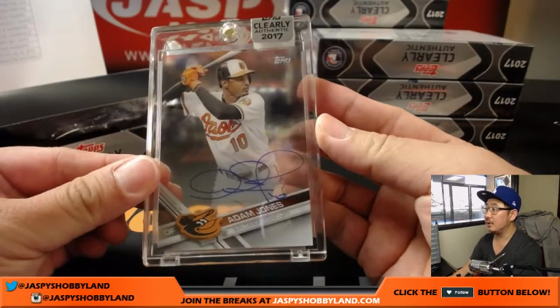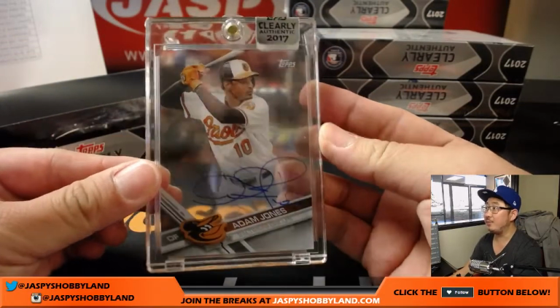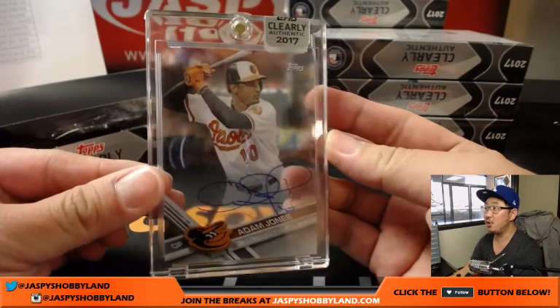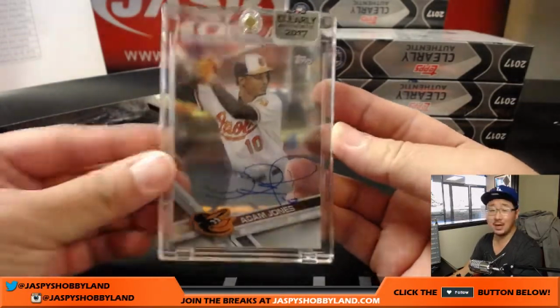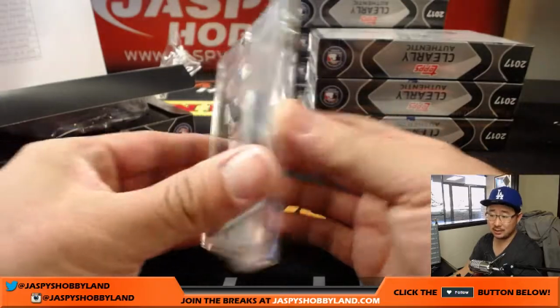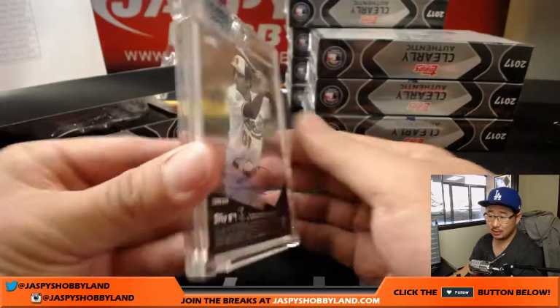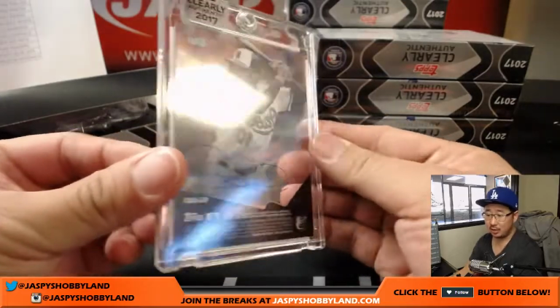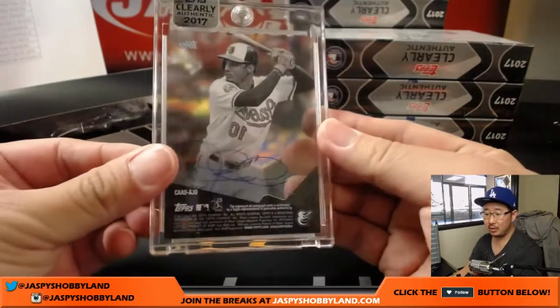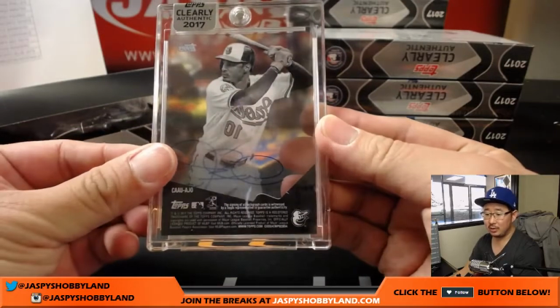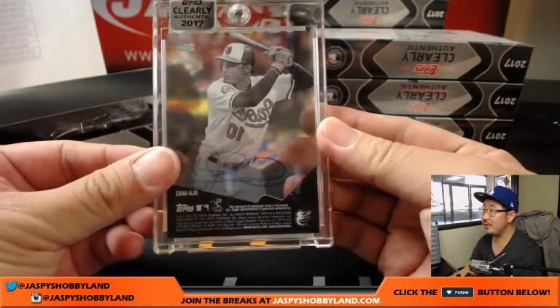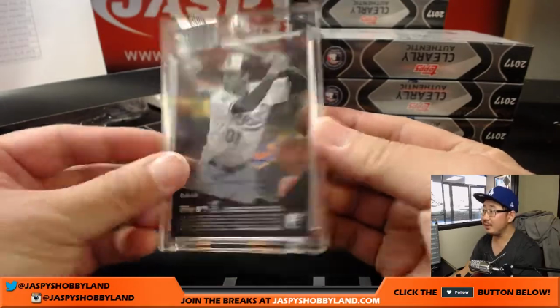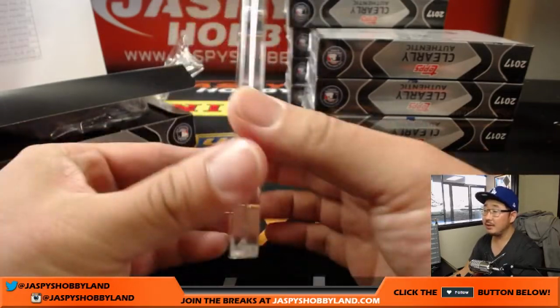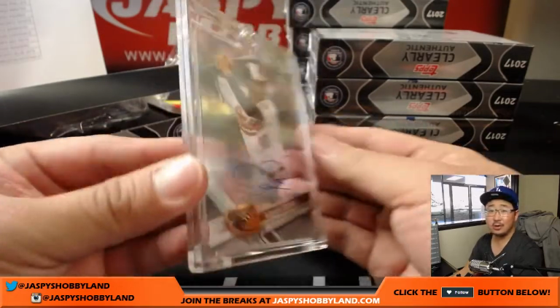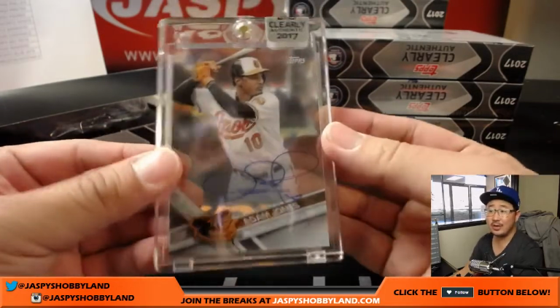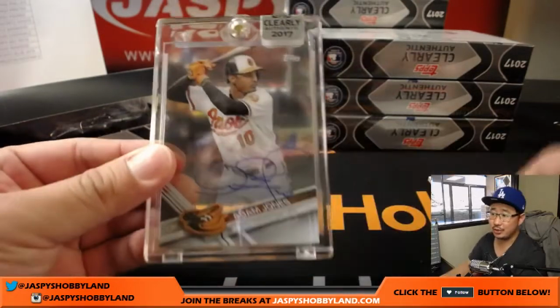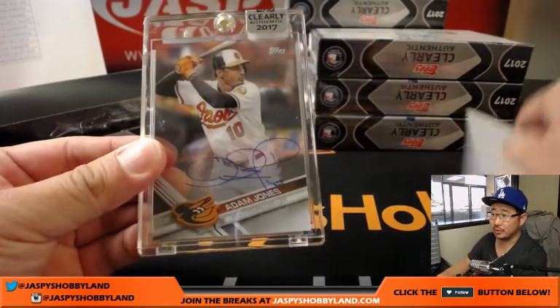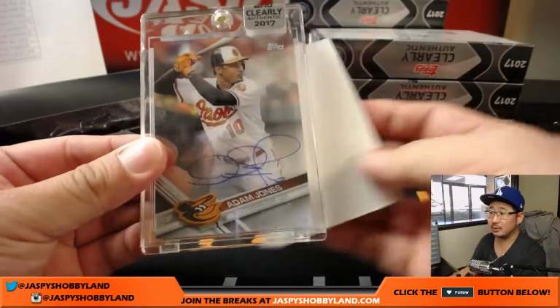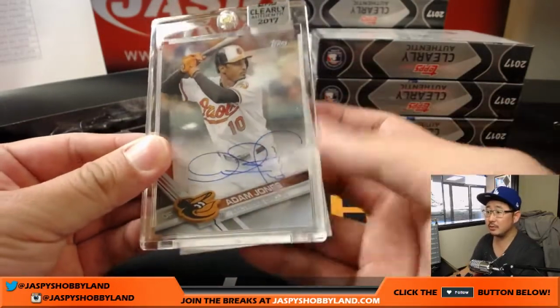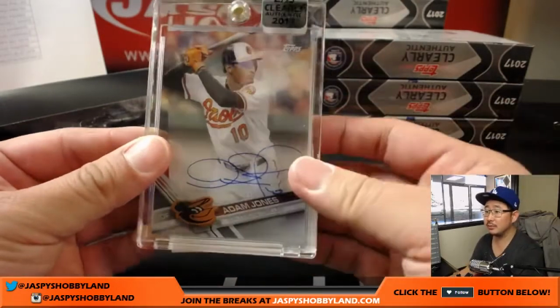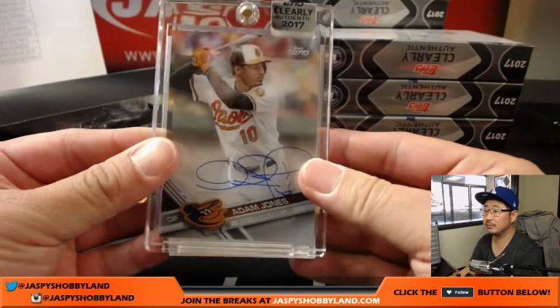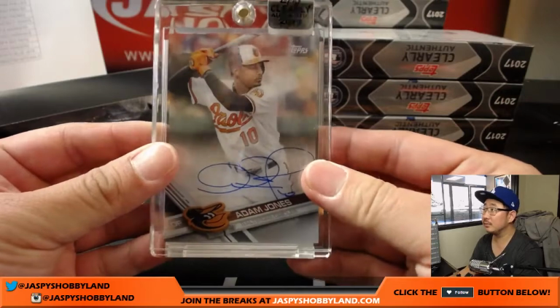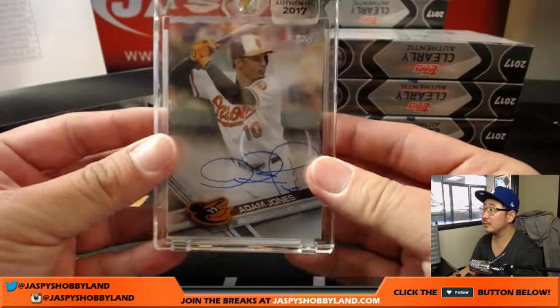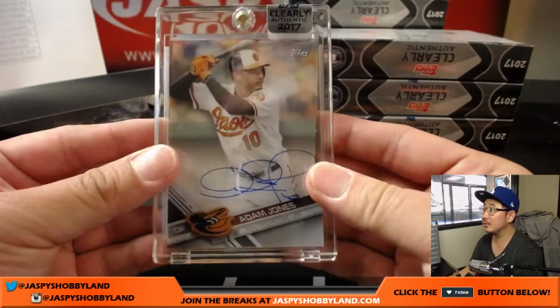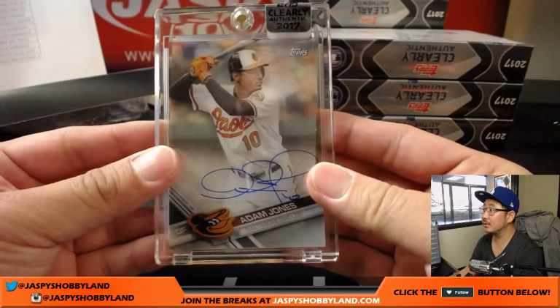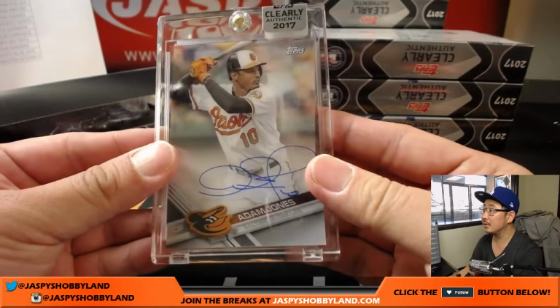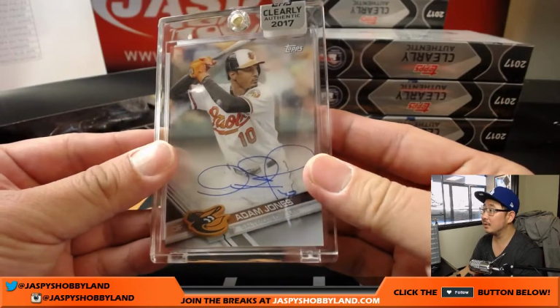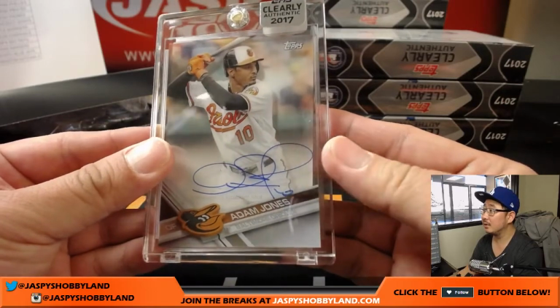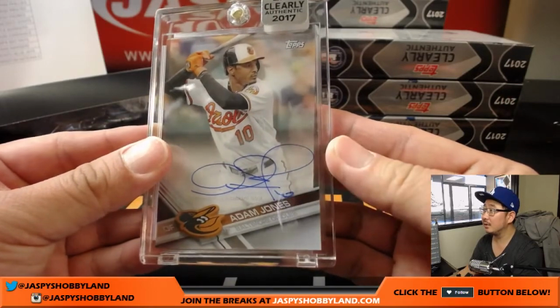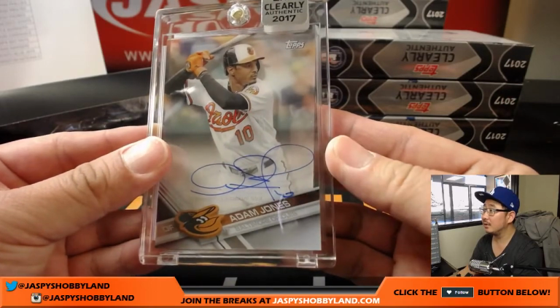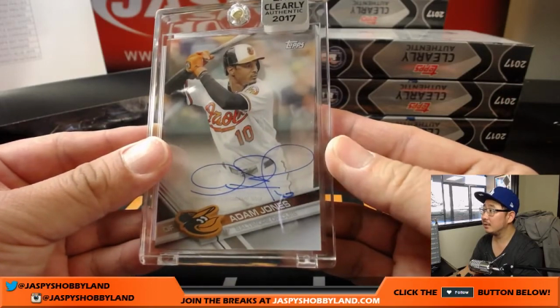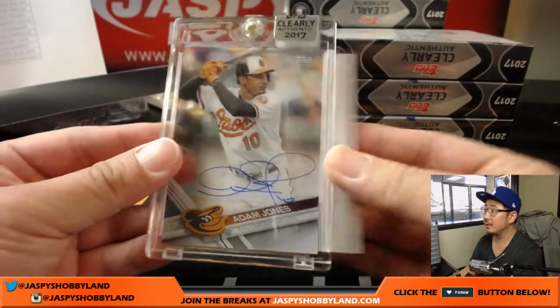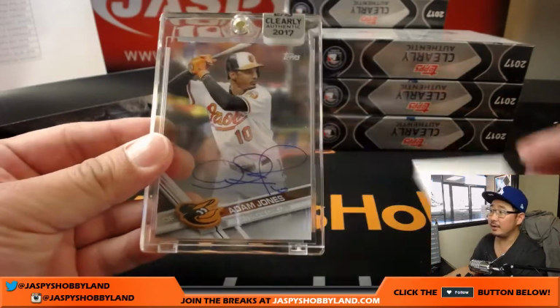Adam Jones. Nice. Timothy with the Adam Jones.